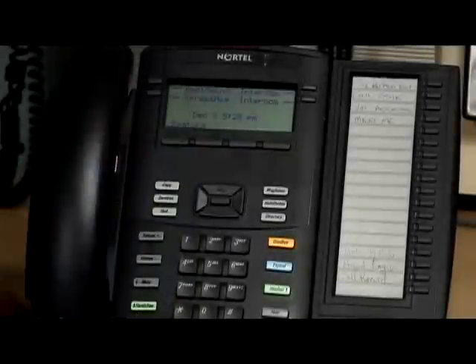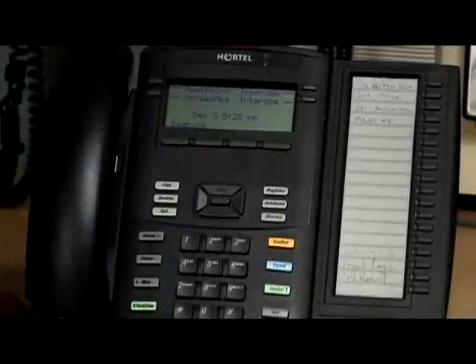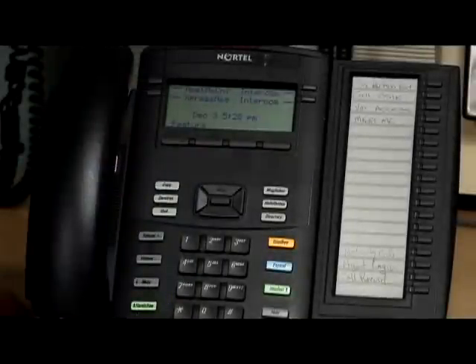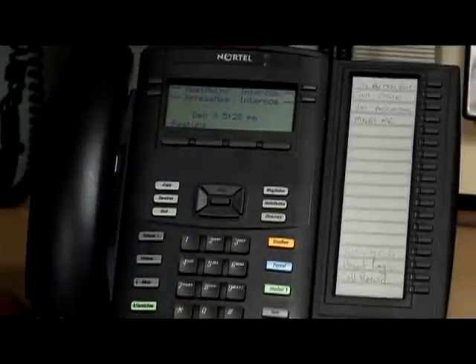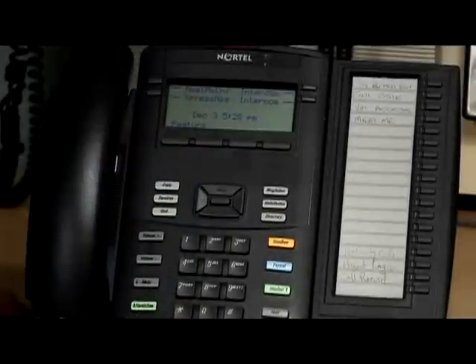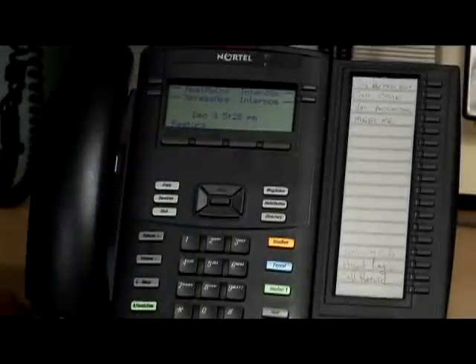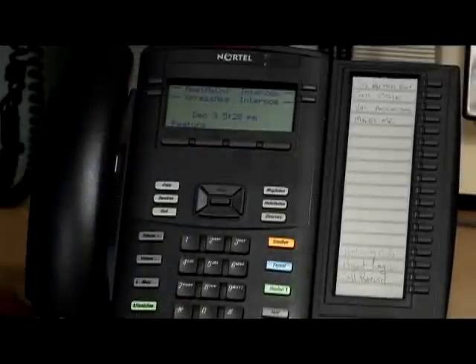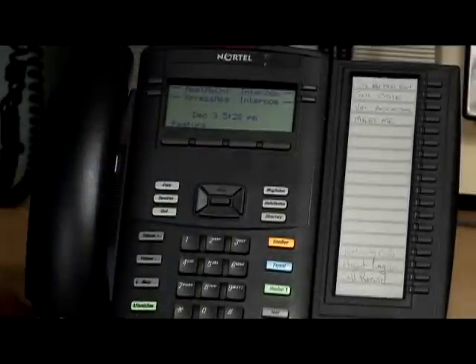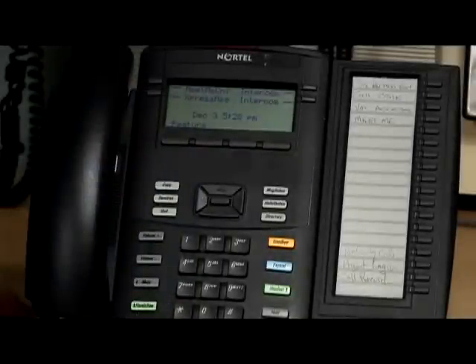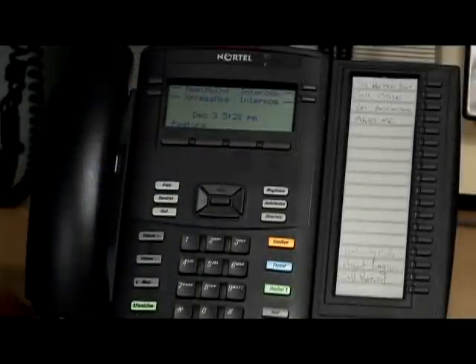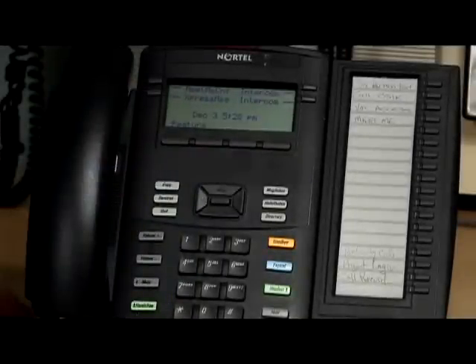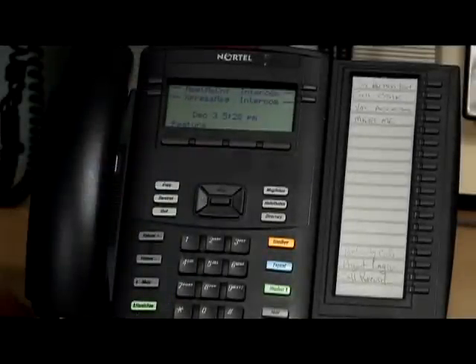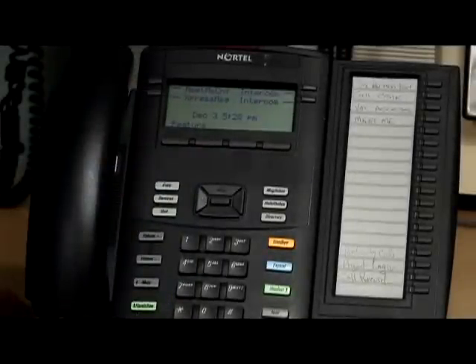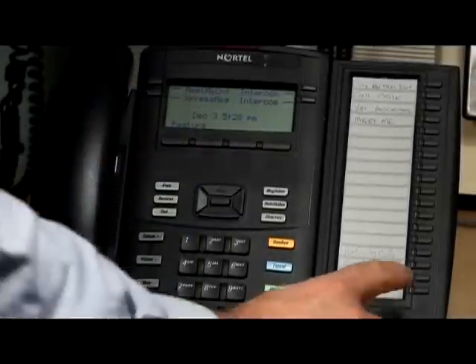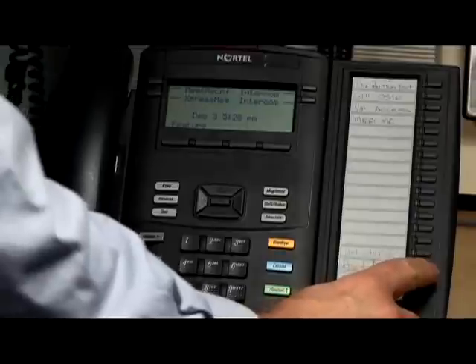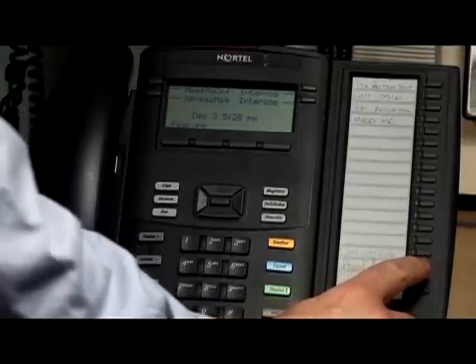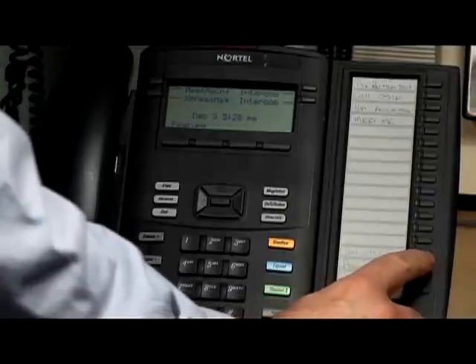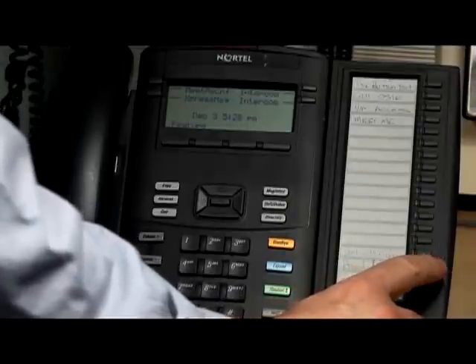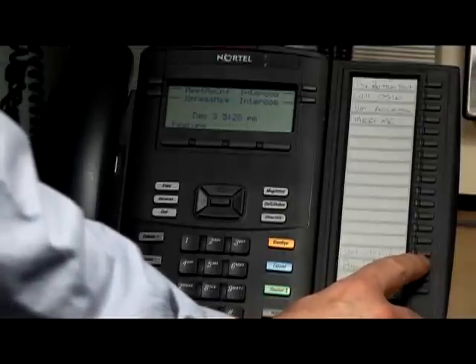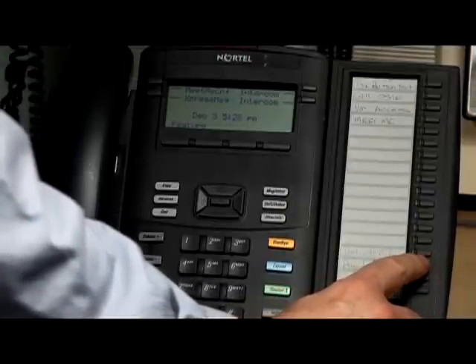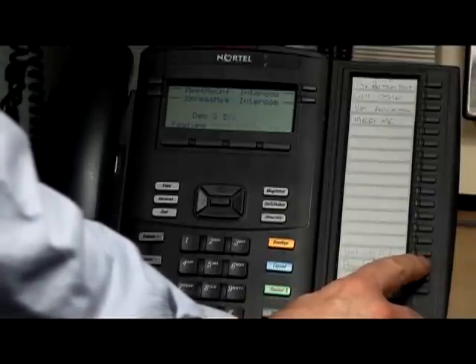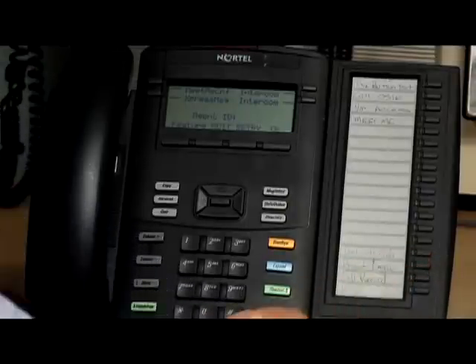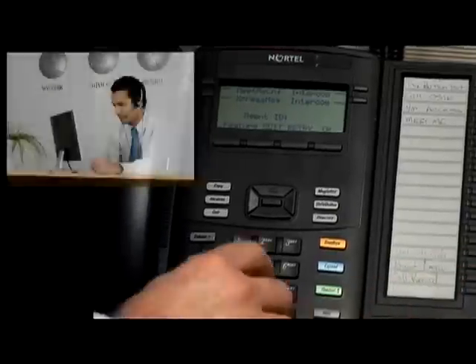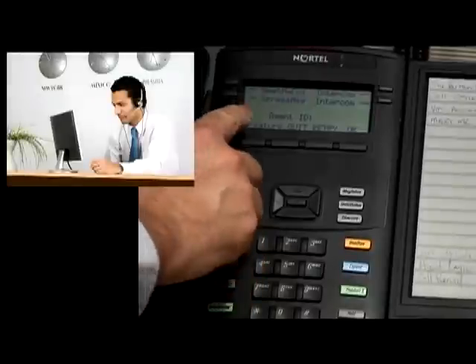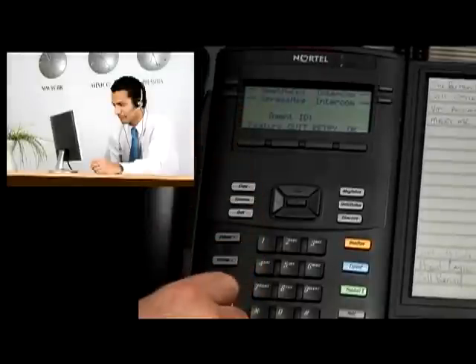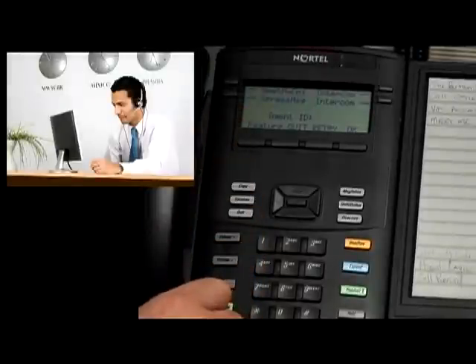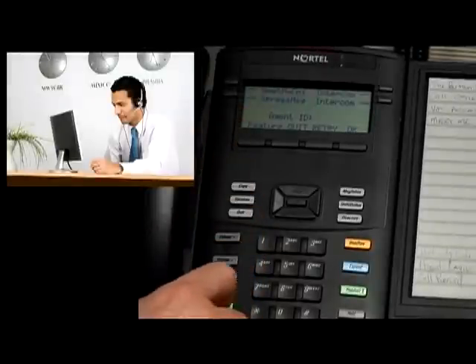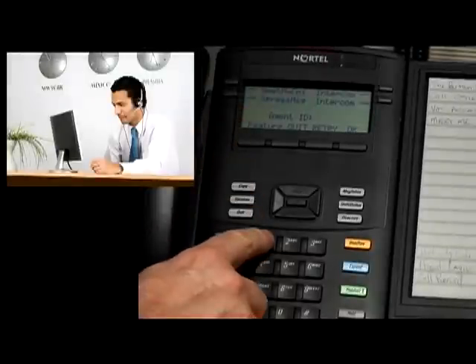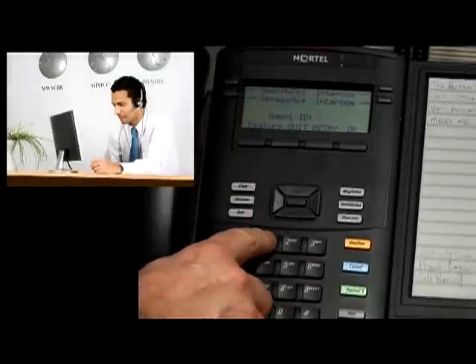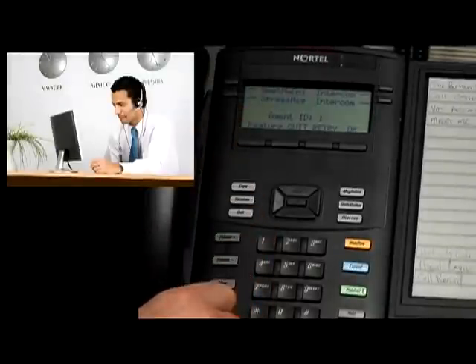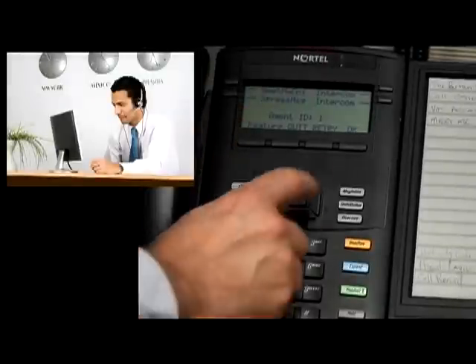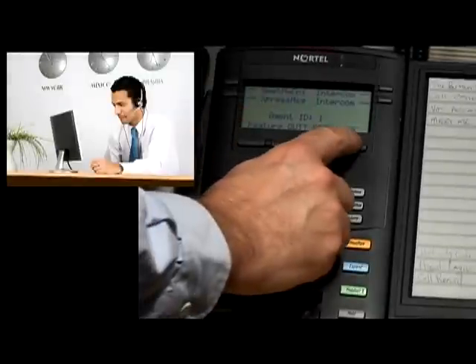Any set on the BCM 450, or BCM for that matter, can be turned into a call center agent's desk. I'm going to be a call center agent by logging in. It's prompting me to put in my agent ID — I'm agent number one.